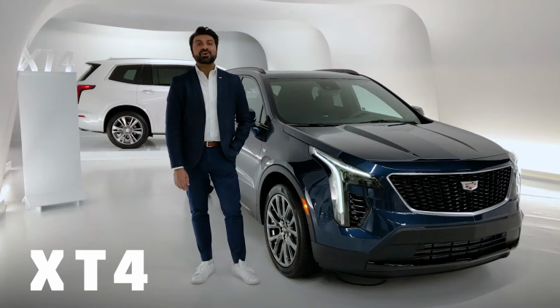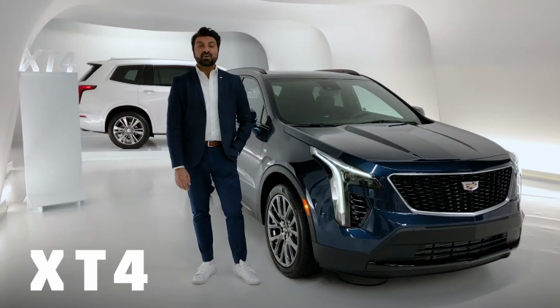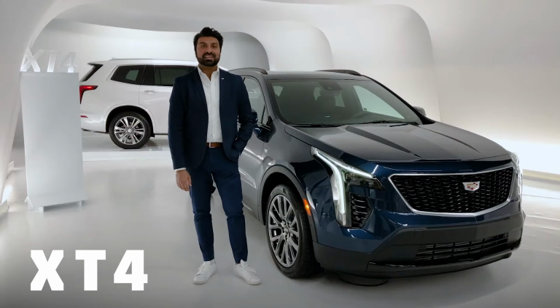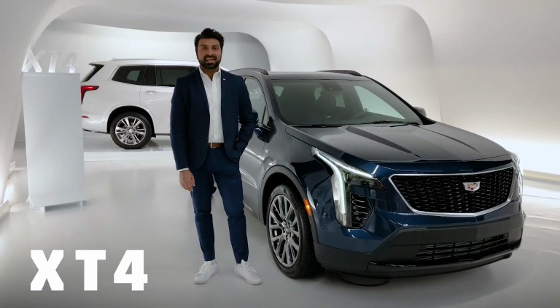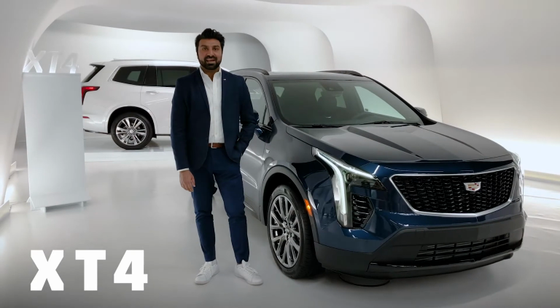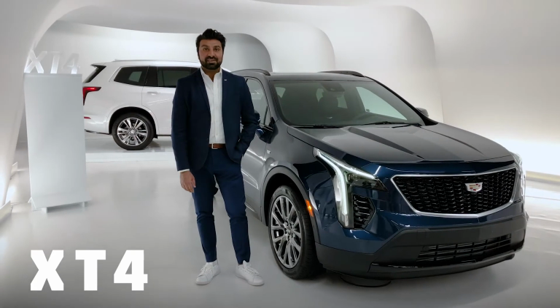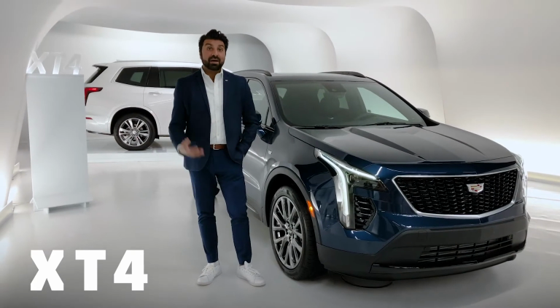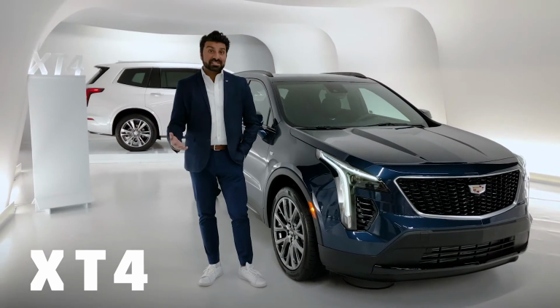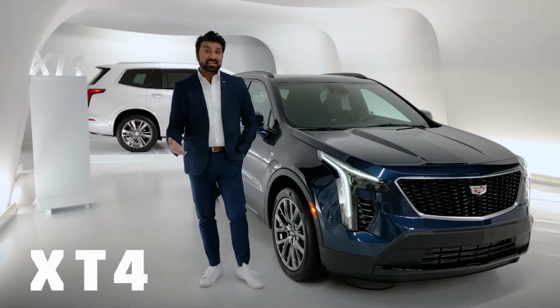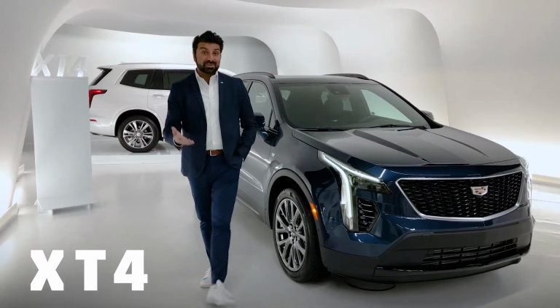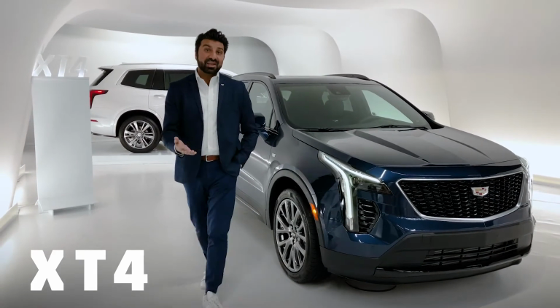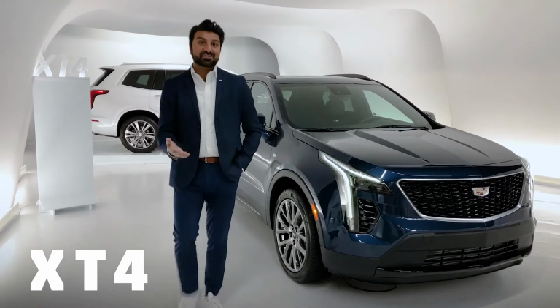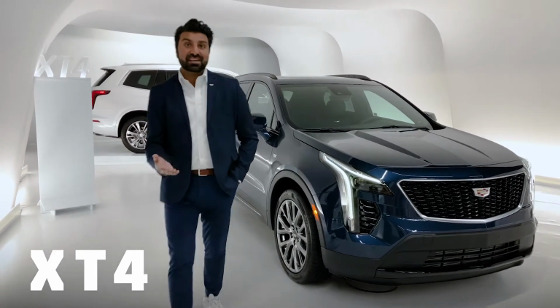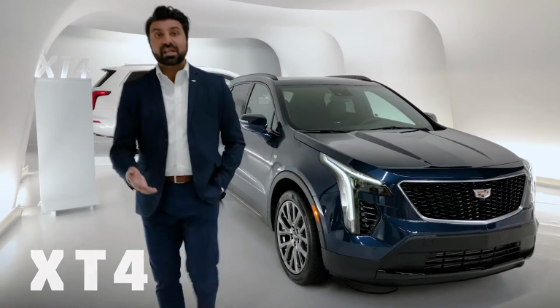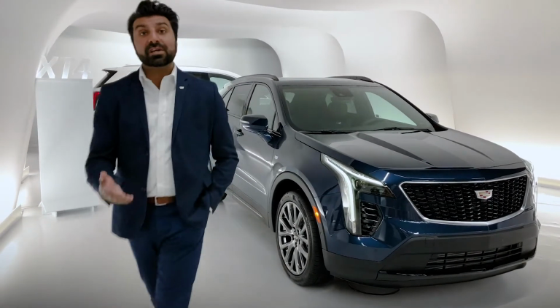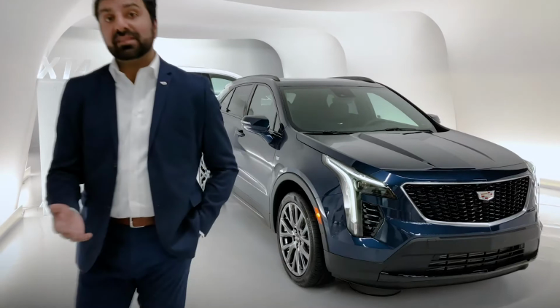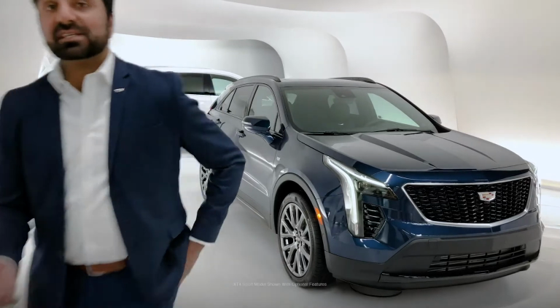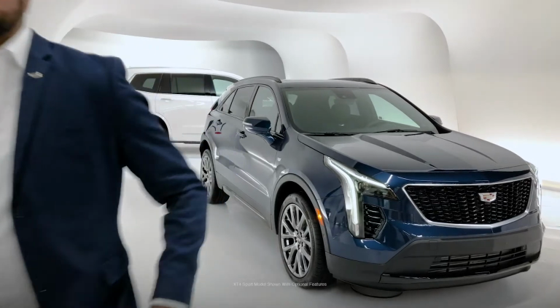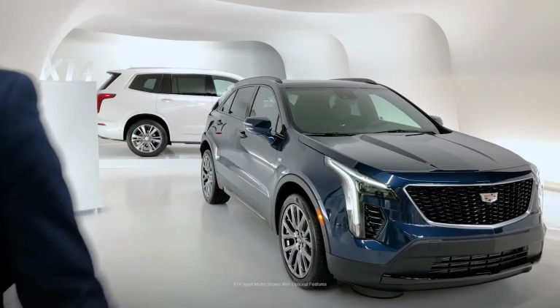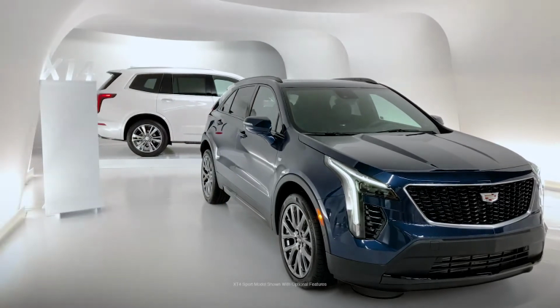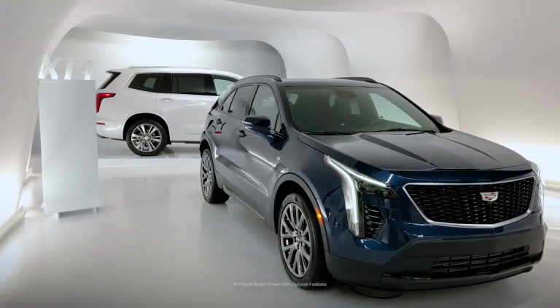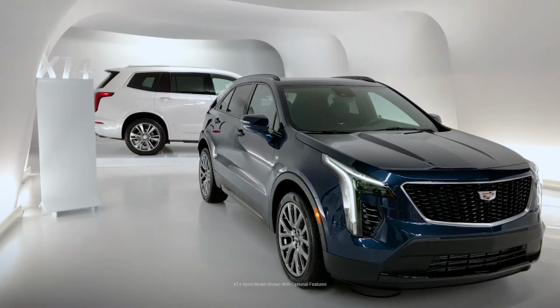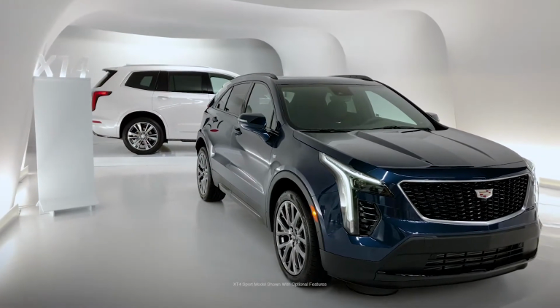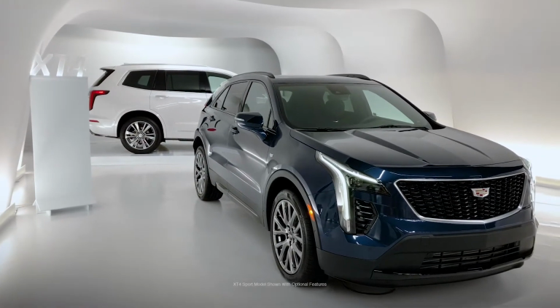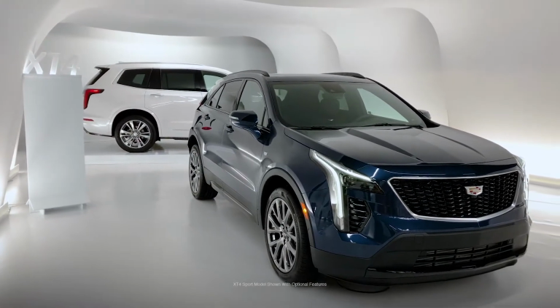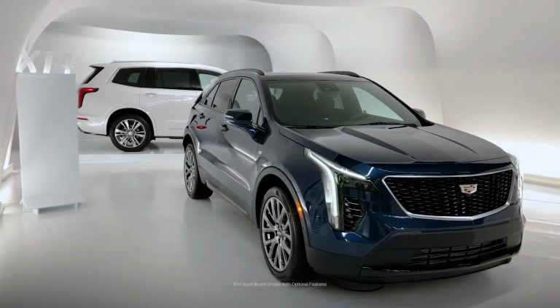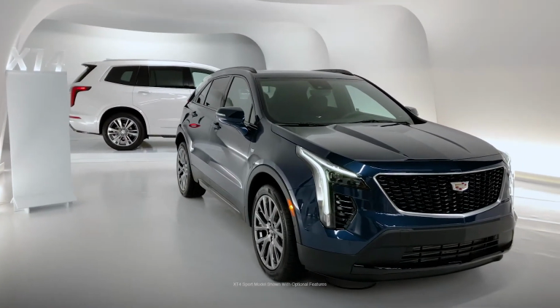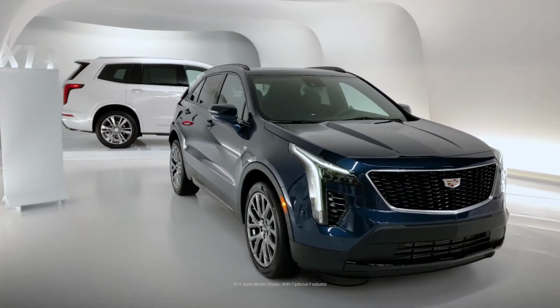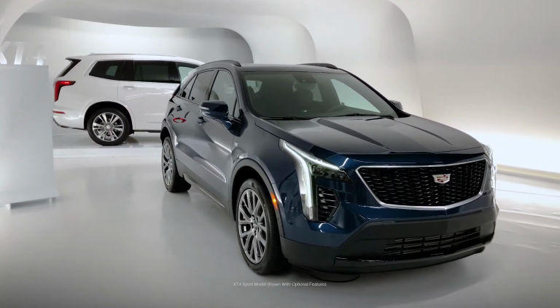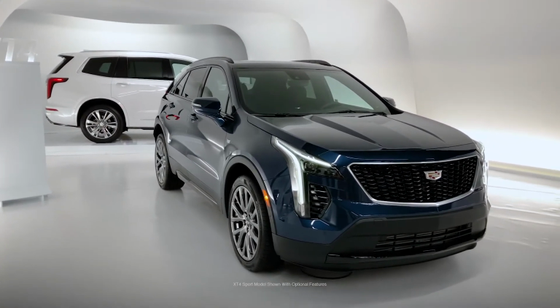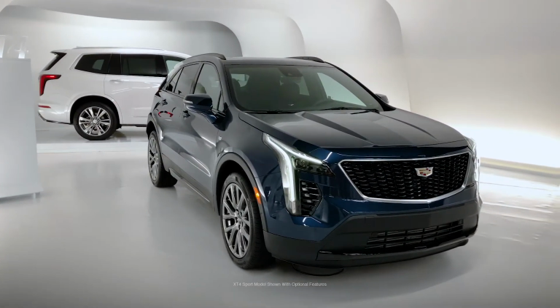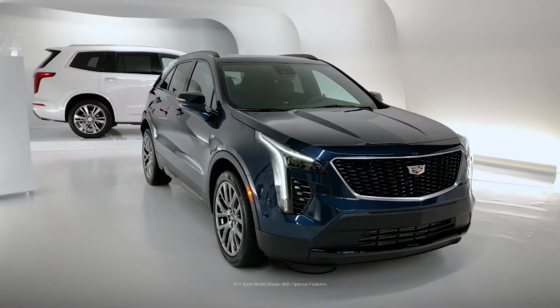Hello and welcome to Cadillac Live. My name is Zane. I'm going to be your live agent today and we're going to spend the next couple of minutes looking at the 2020 Cadillac XT4.